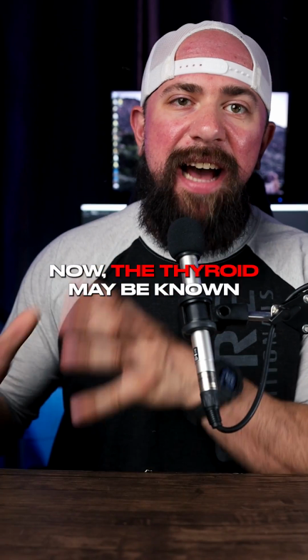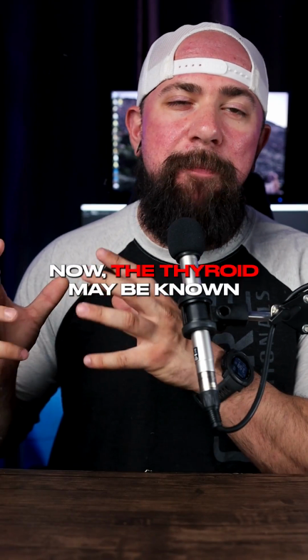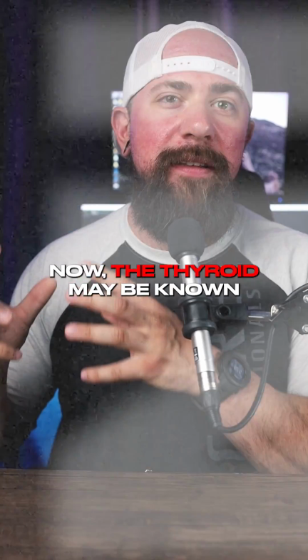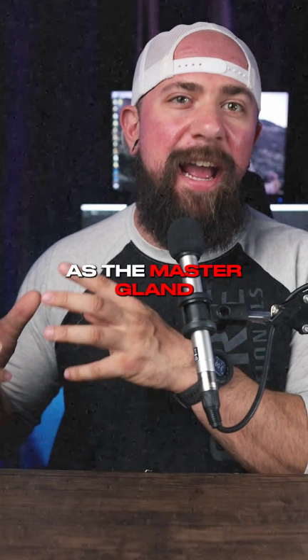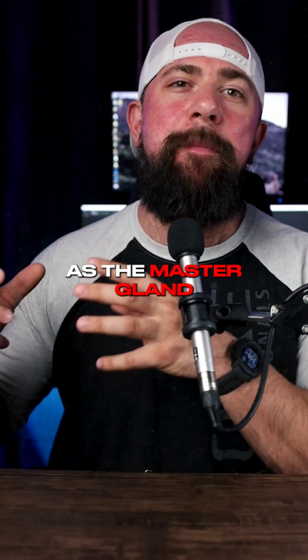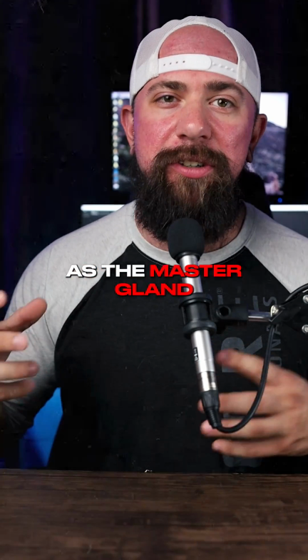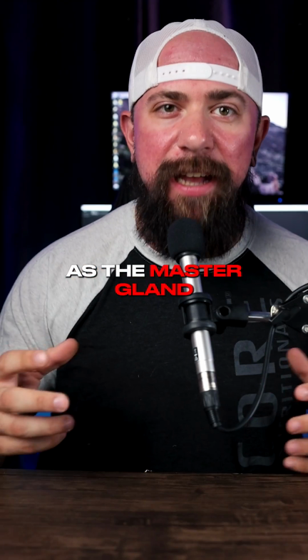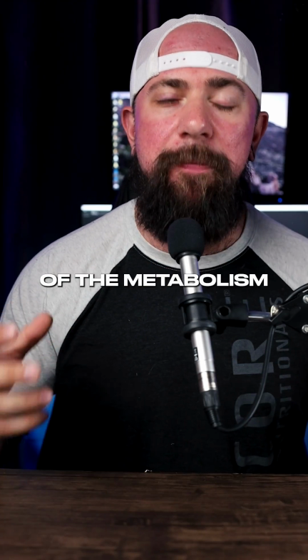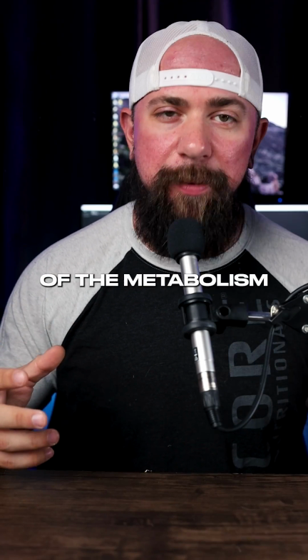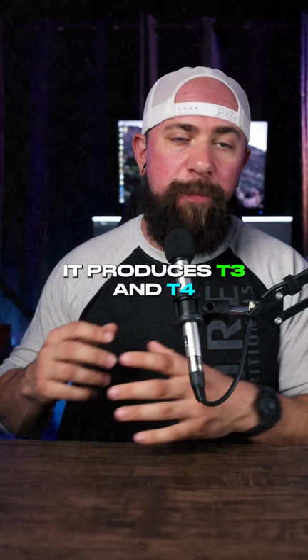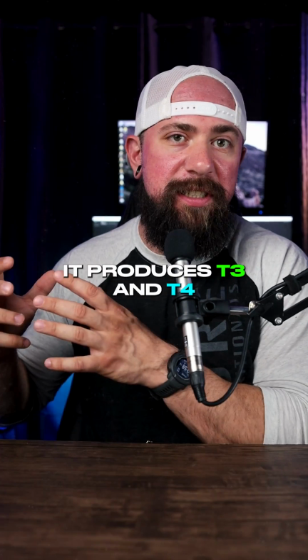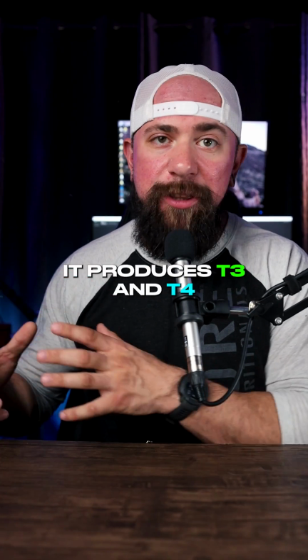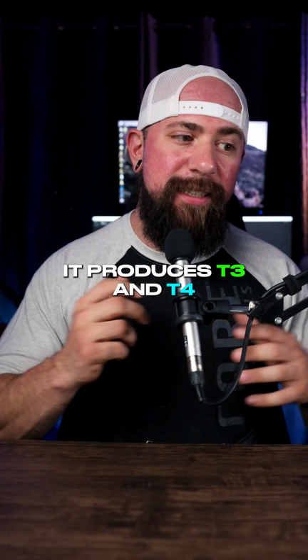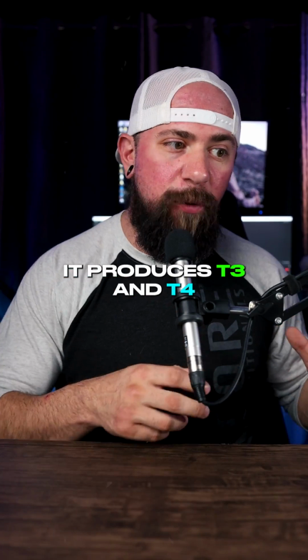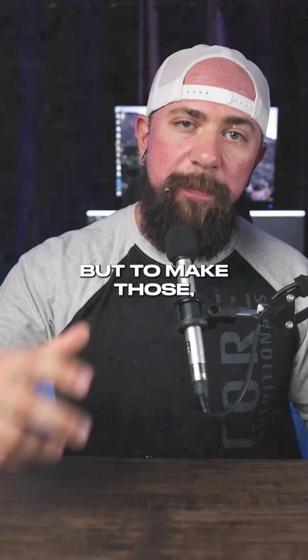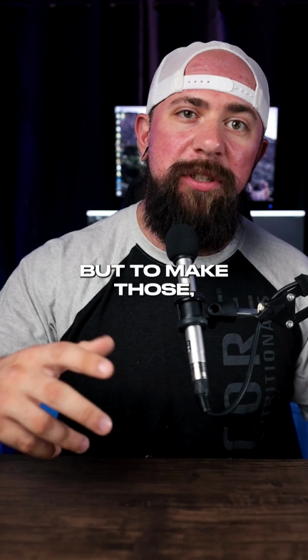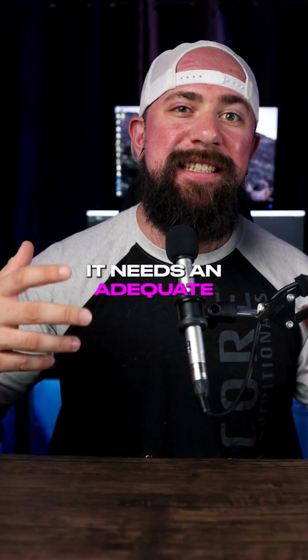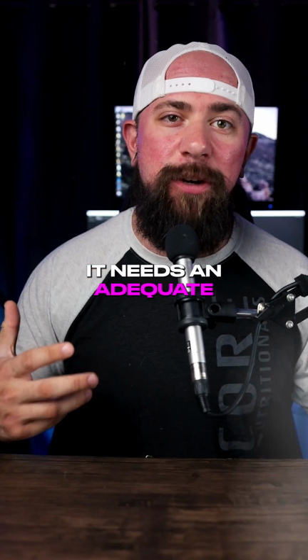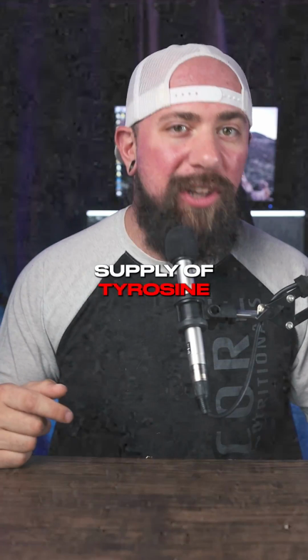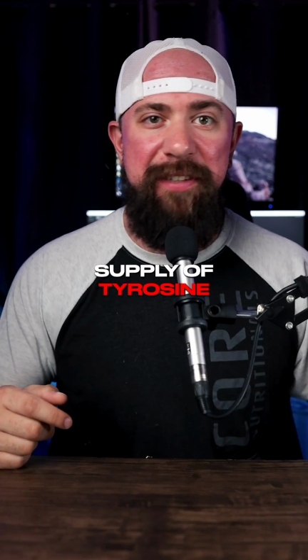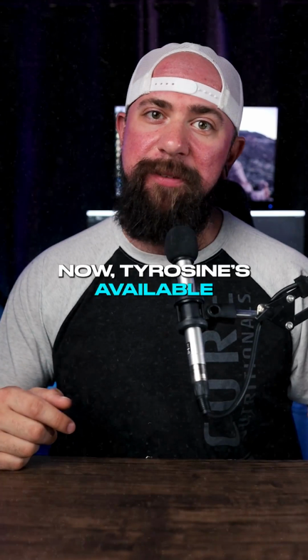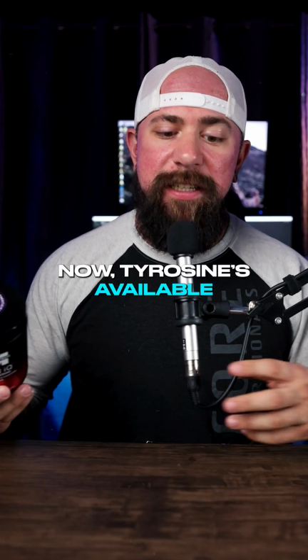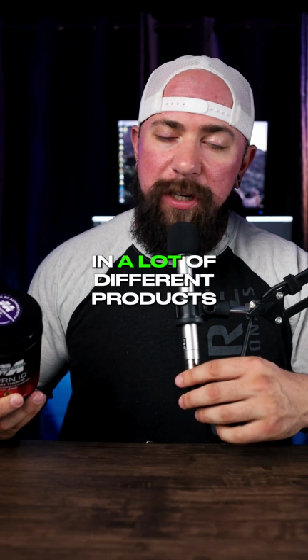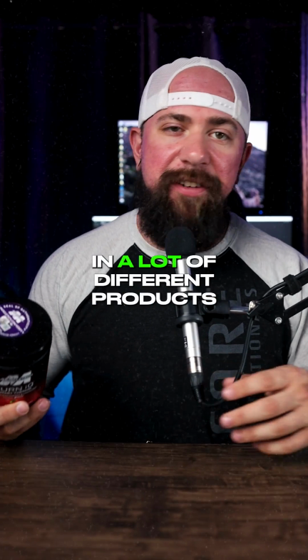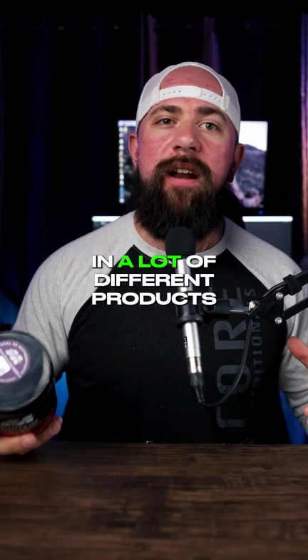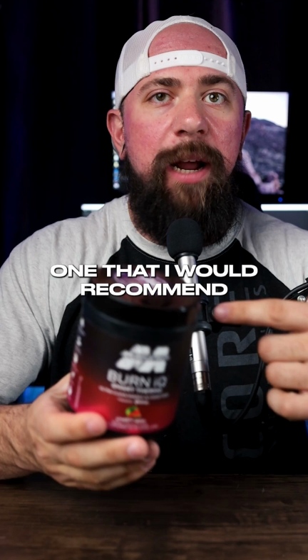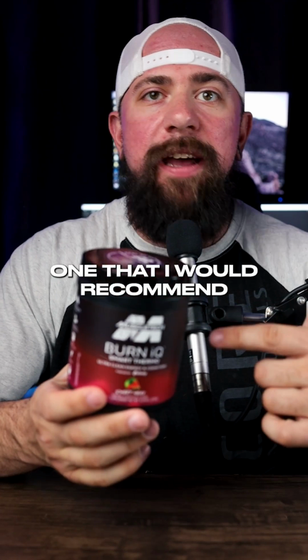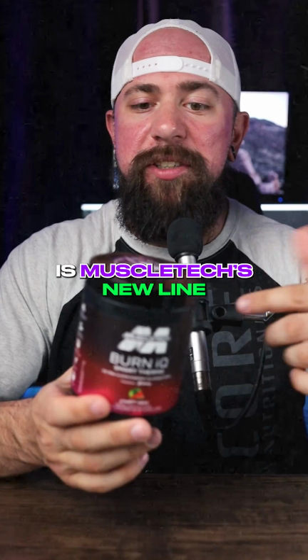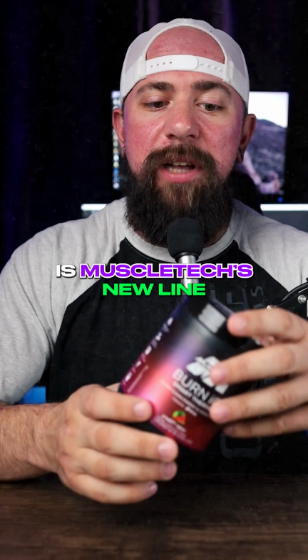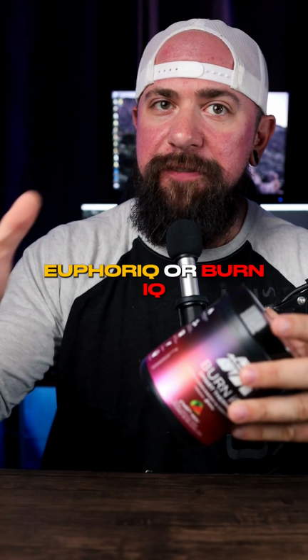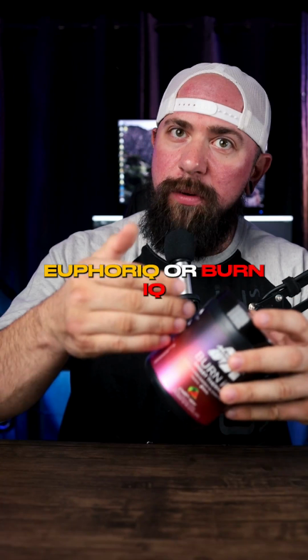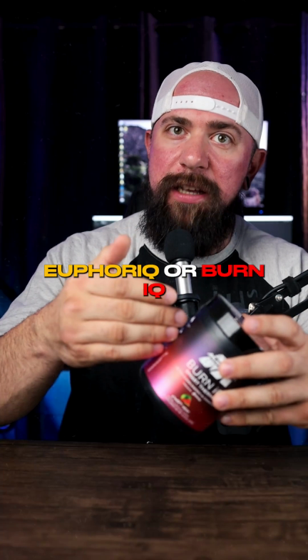Now the thyroid may be known as the master gland of the metabolism. It produces T3 and T4, but to make those it needs an adequate supply of tyrosine. Tyrosine is available in a lot of different products. One that I would recommend is MuscleTech's new line, Euphoric or Burn IQ.